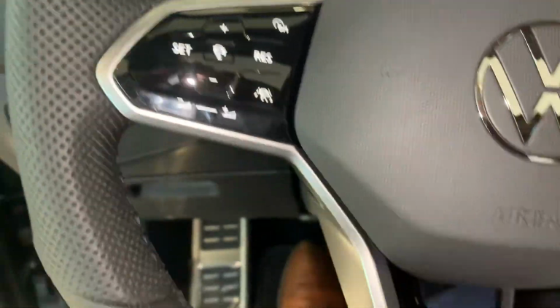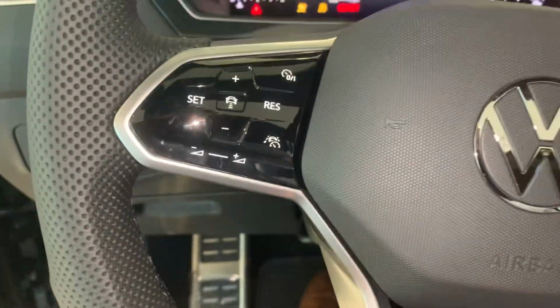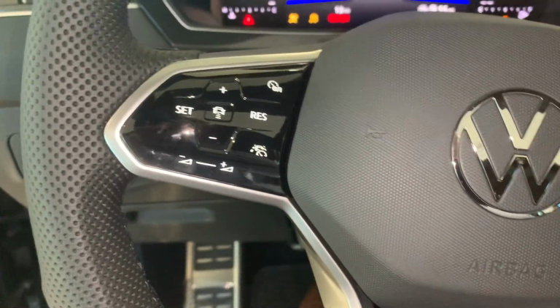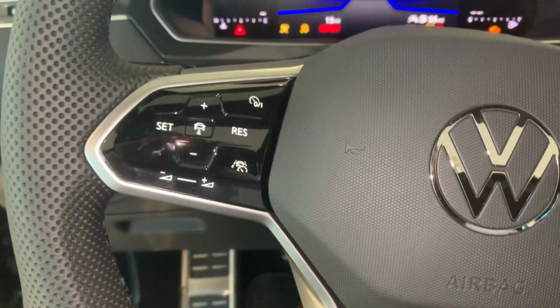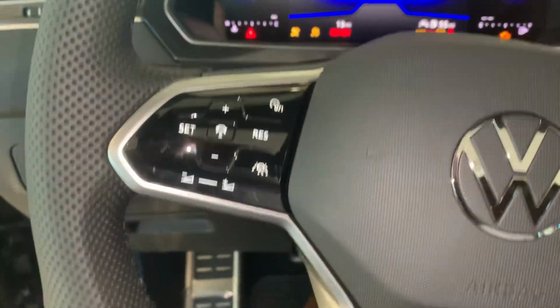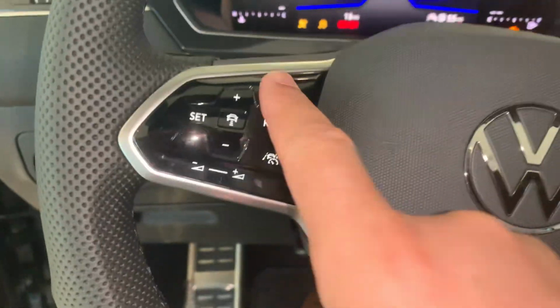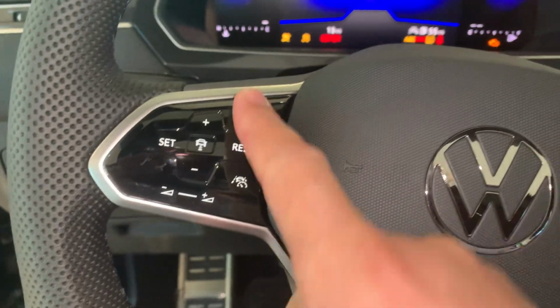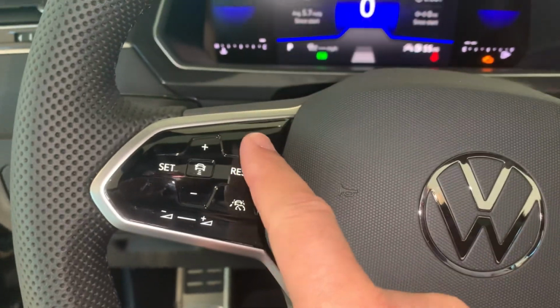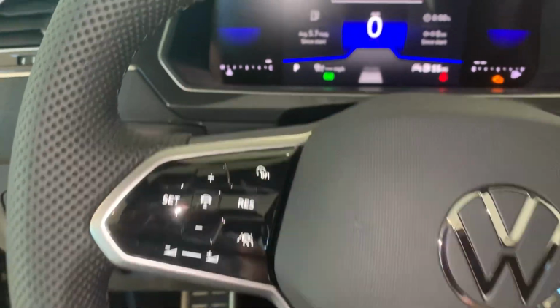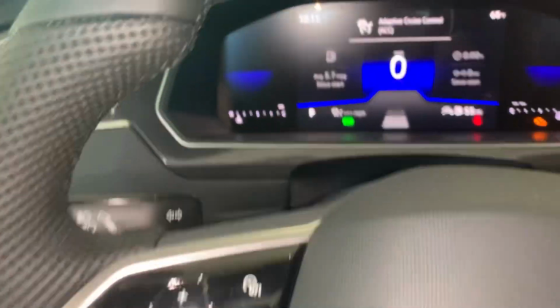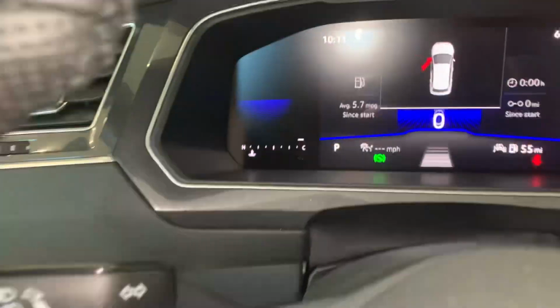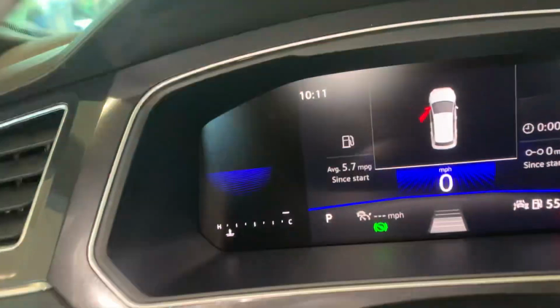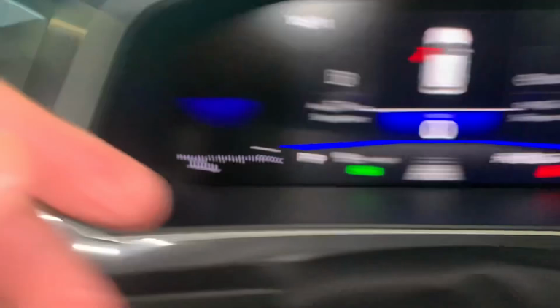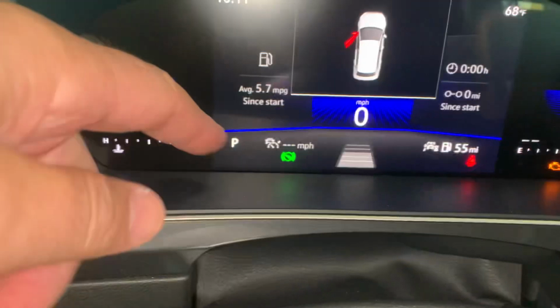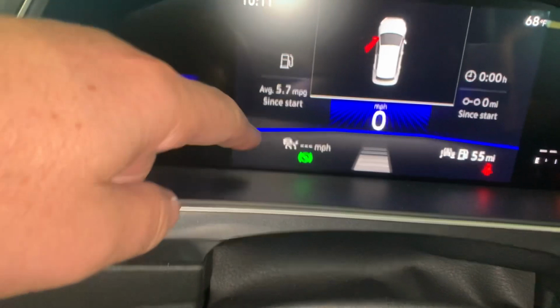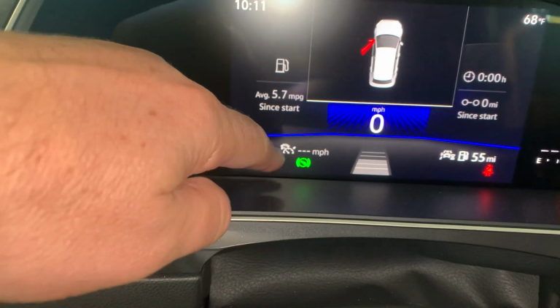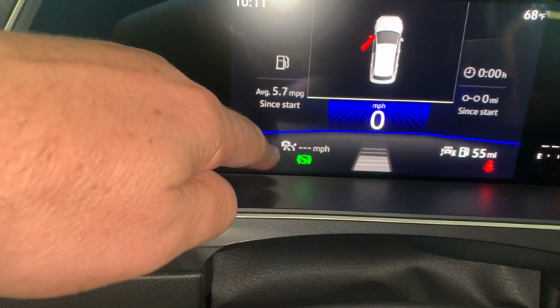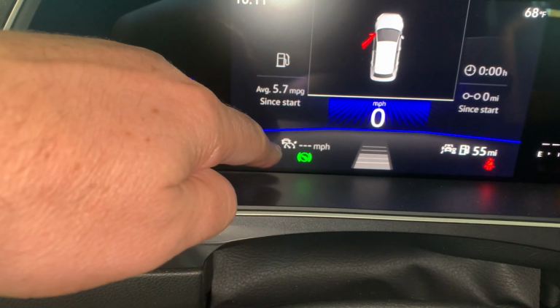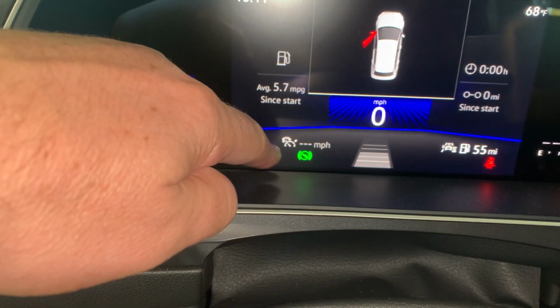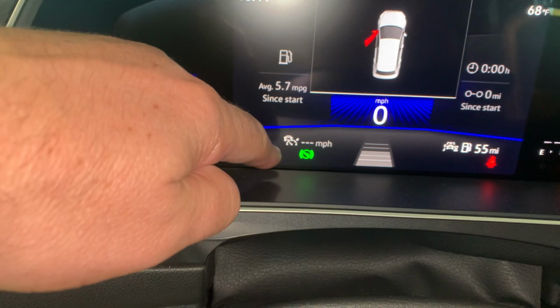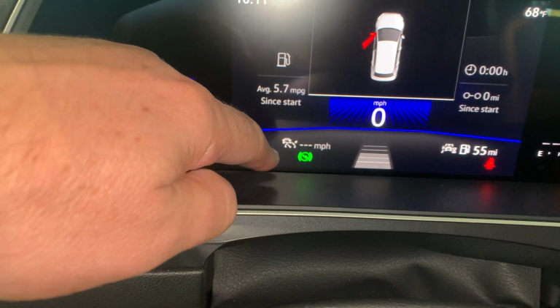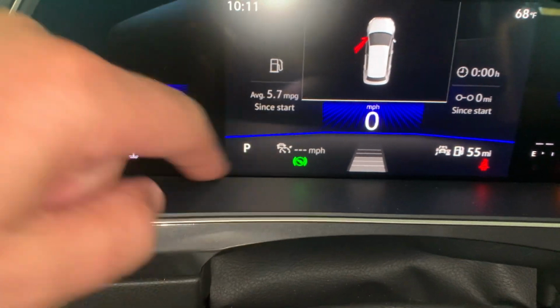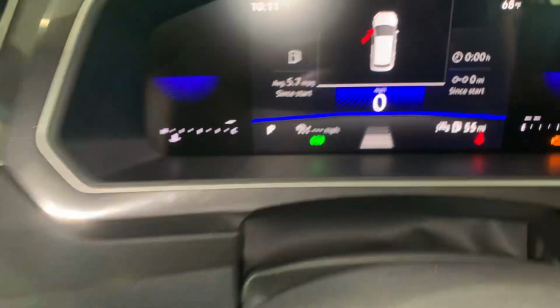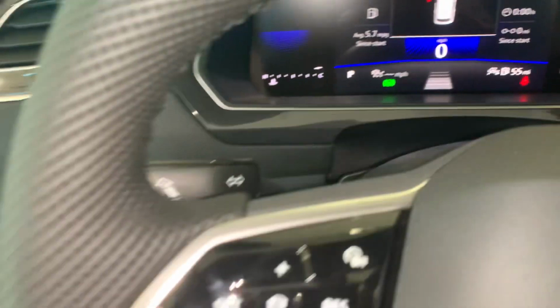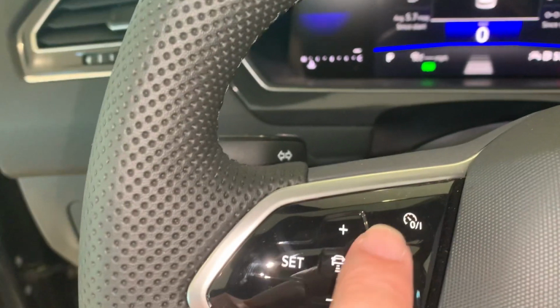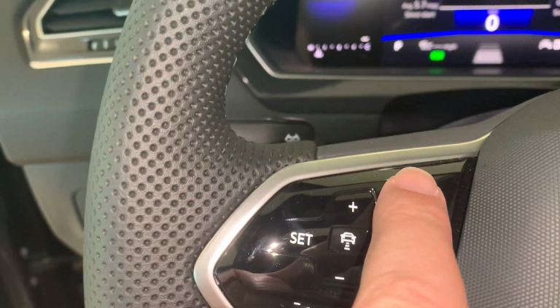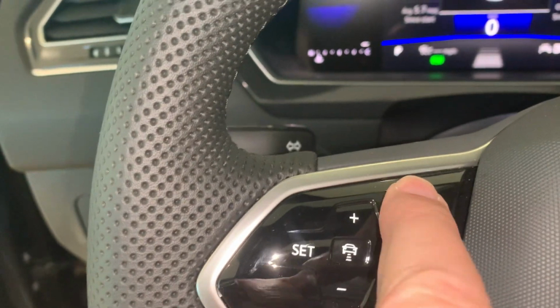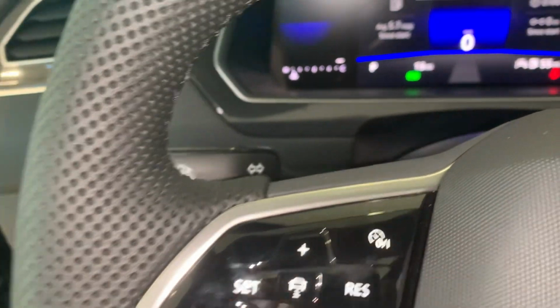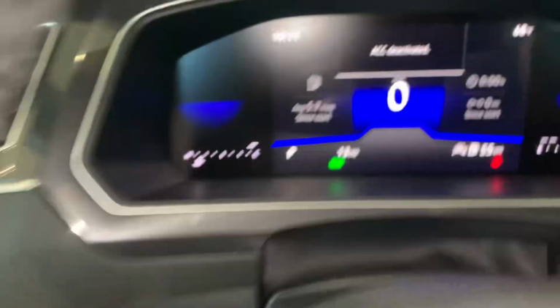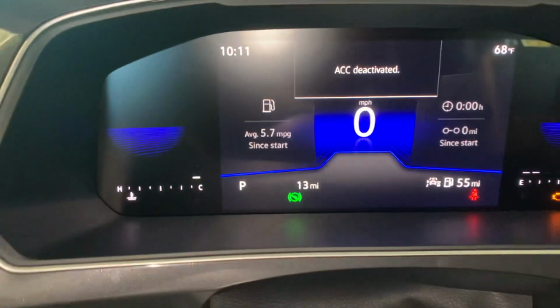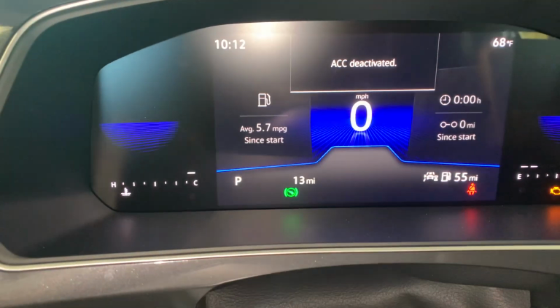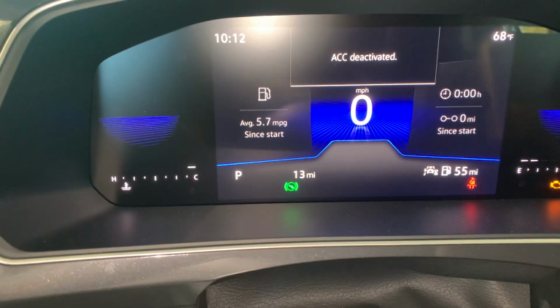So basically, give it a second. If it's on, it shows a little icon for adaptive cruise control, and when you hit it again, it shows your miles.